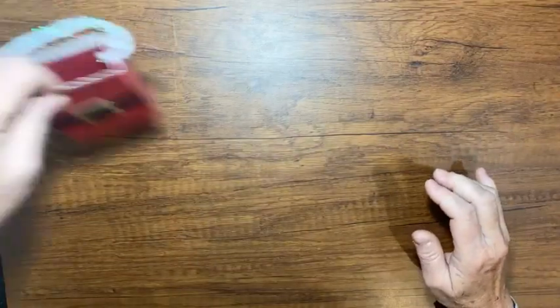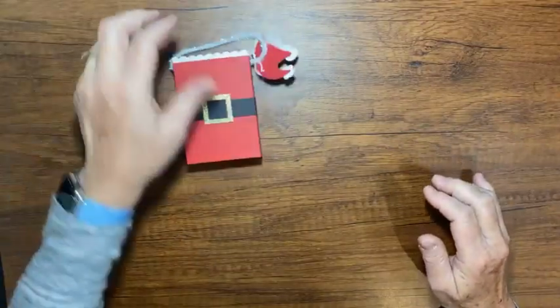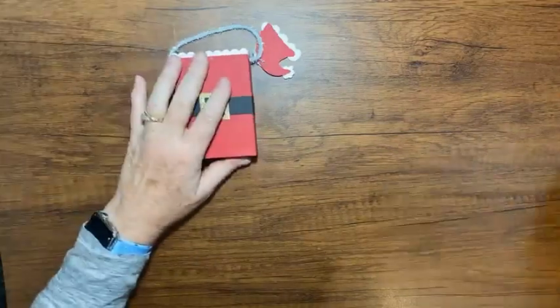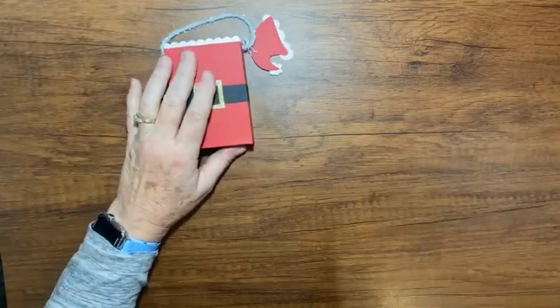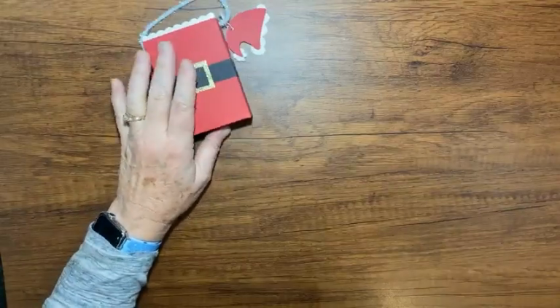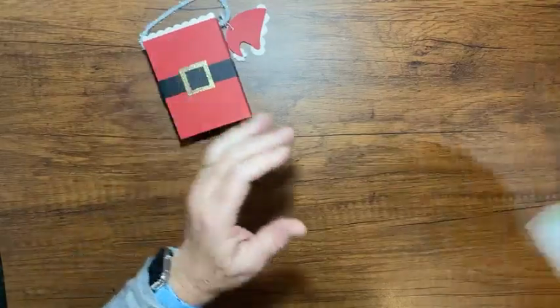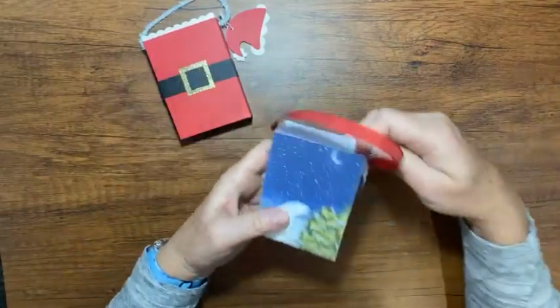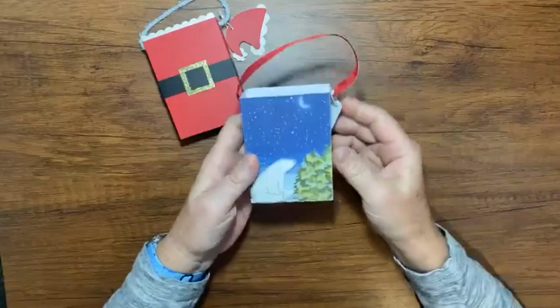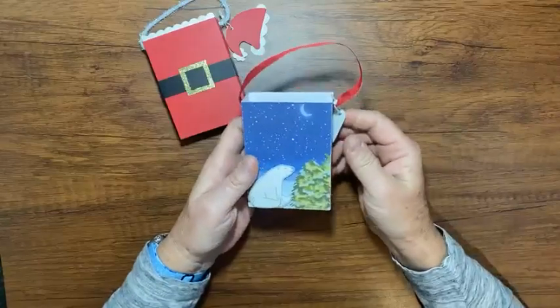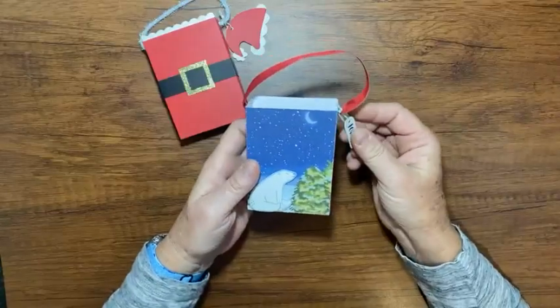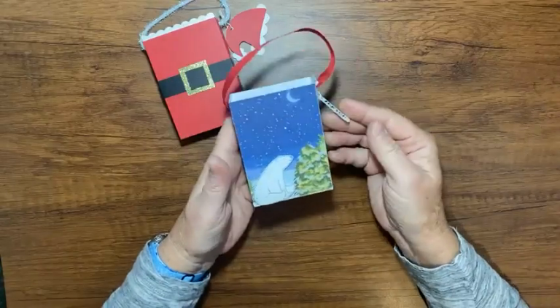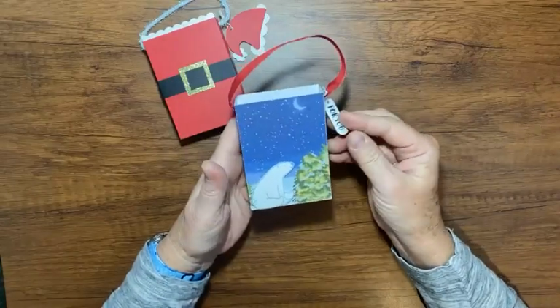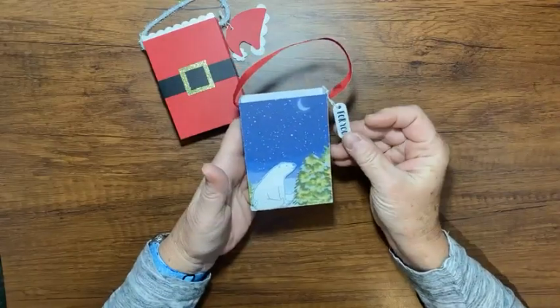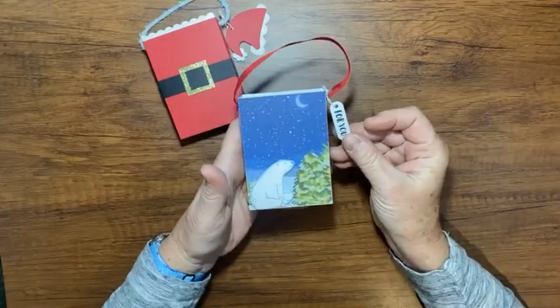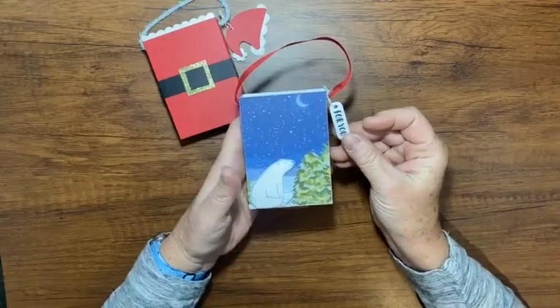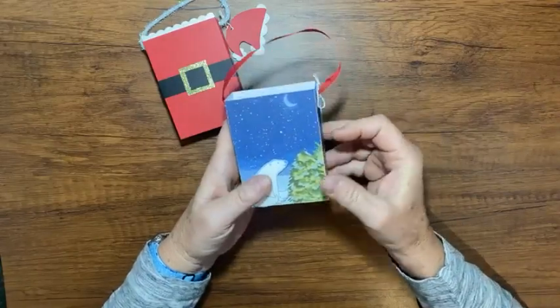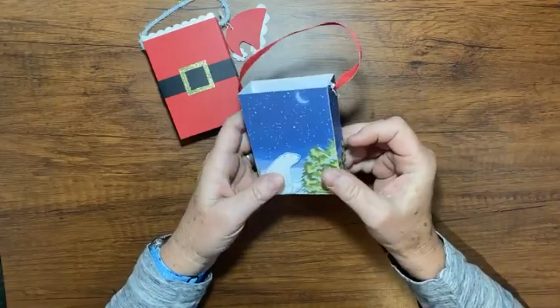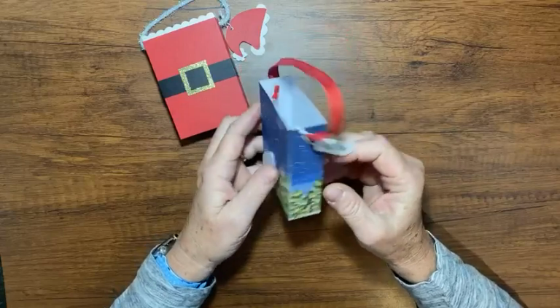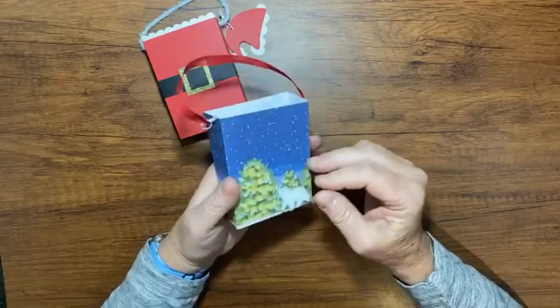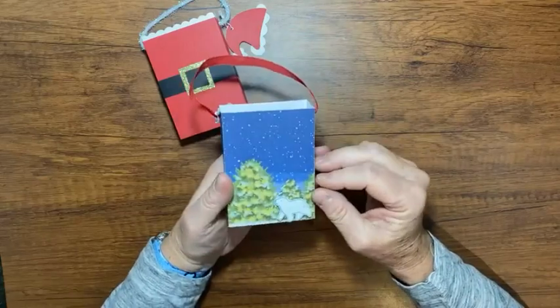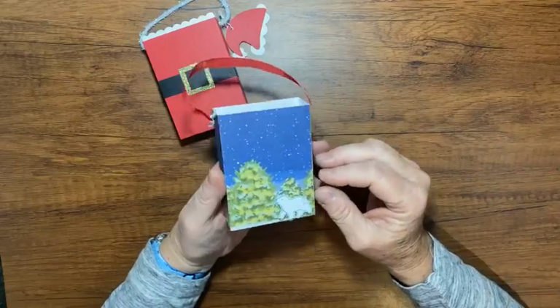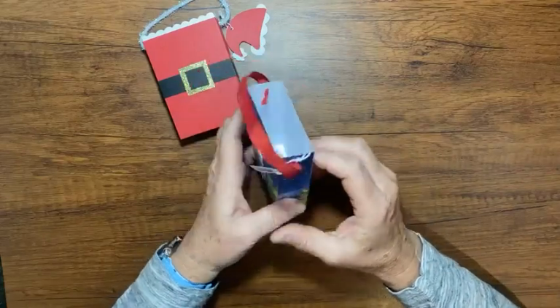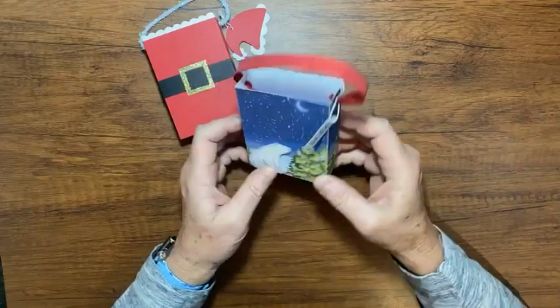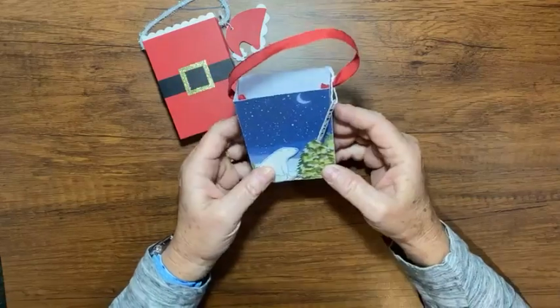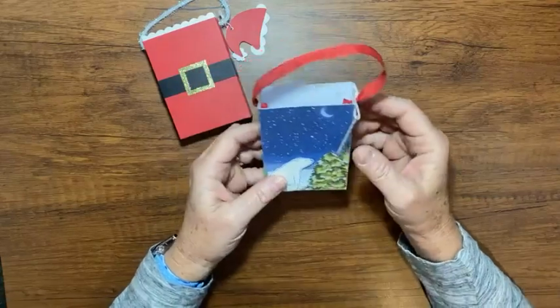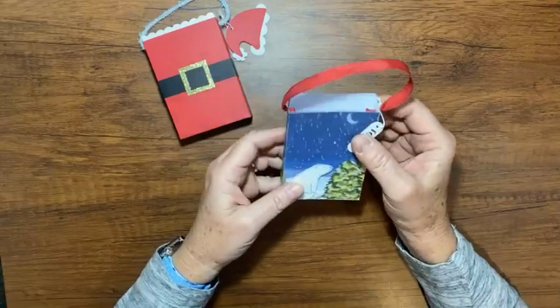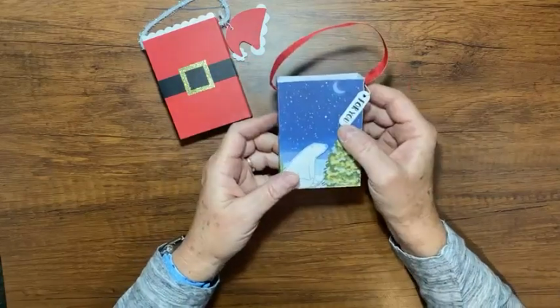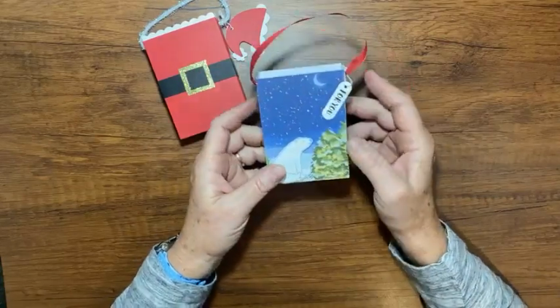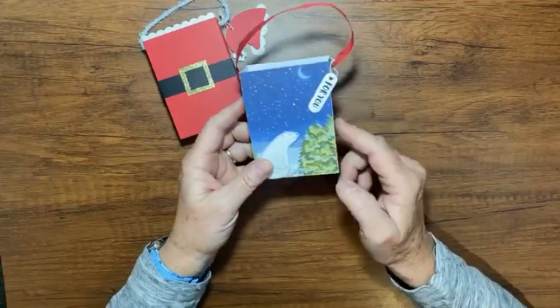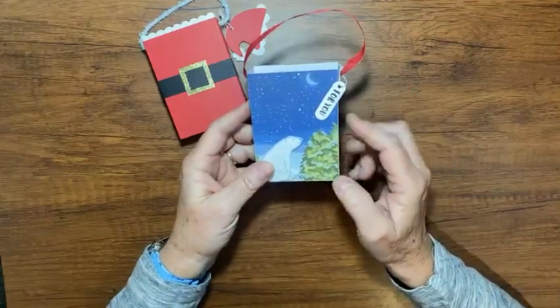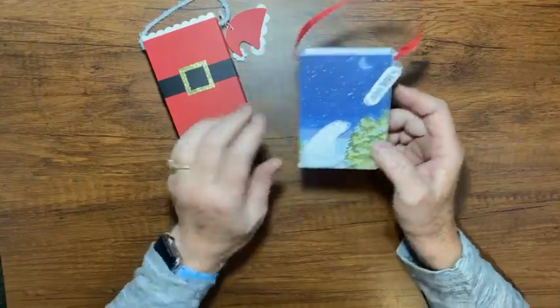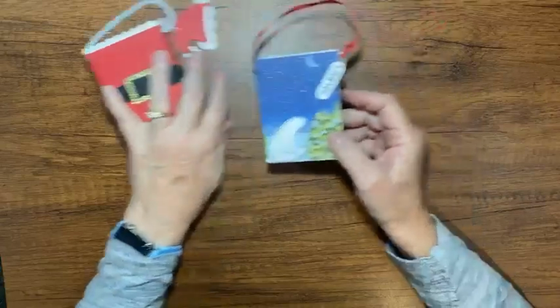Okay, enough talk about that. Let's go back to my little box. So I saw a little box like this — look how cute this is. It was on a demonstrator site or something on Facebook, Pinterest, who knows? And I thought how cute that is.